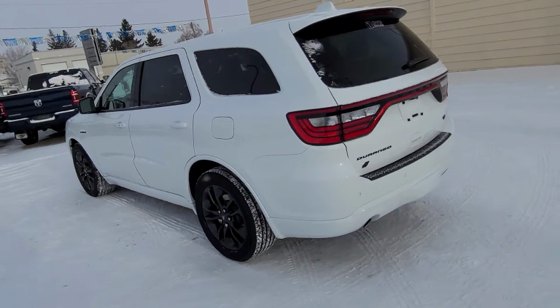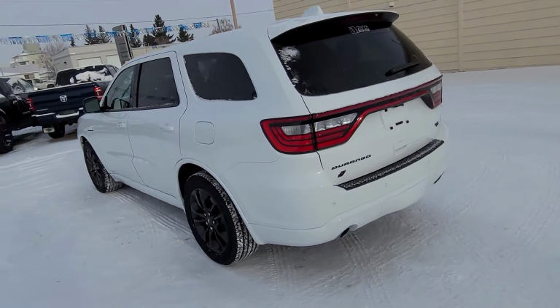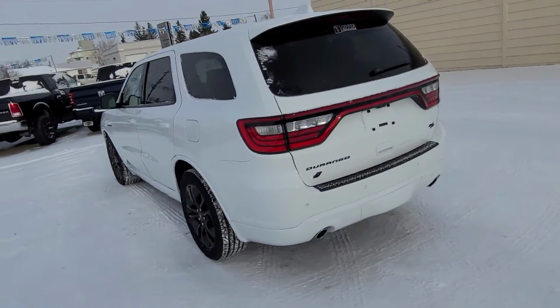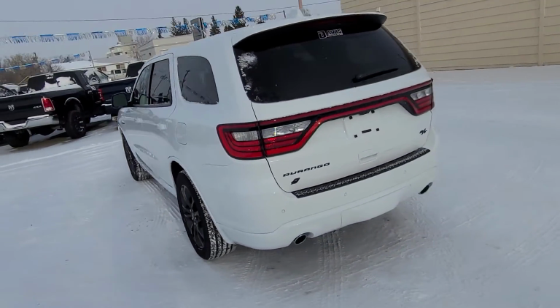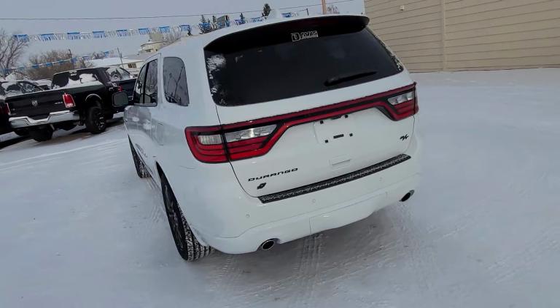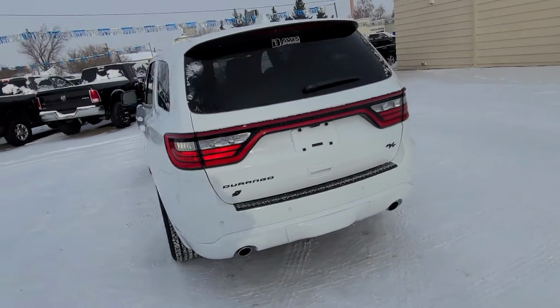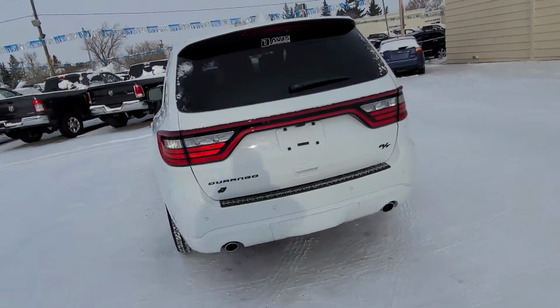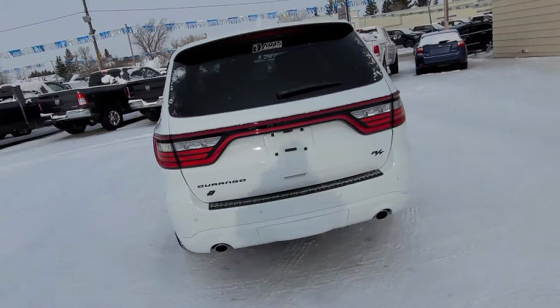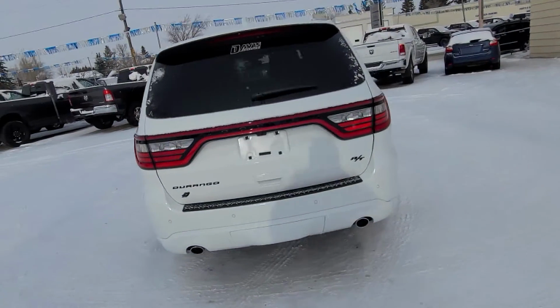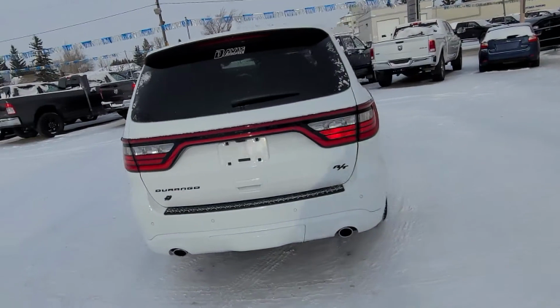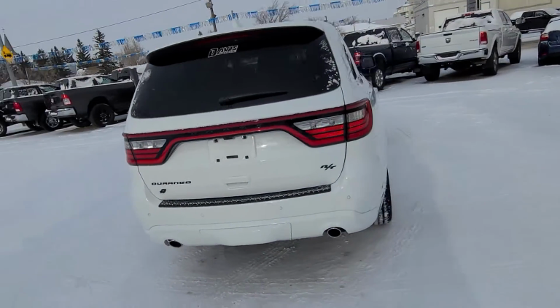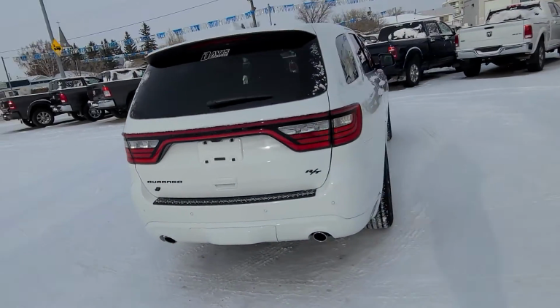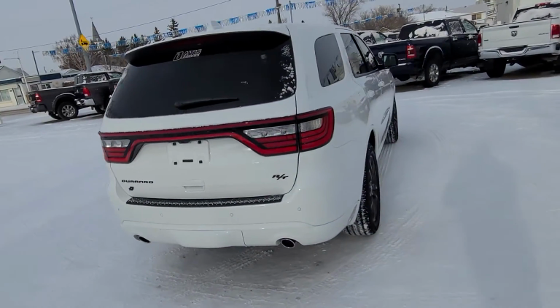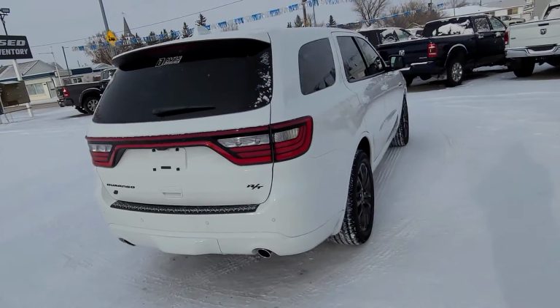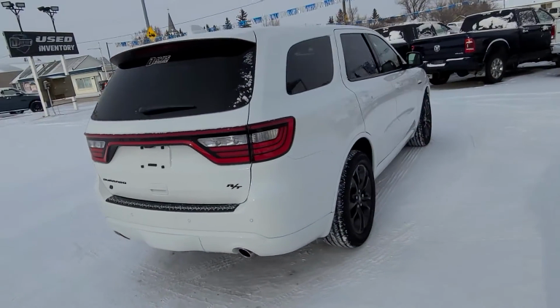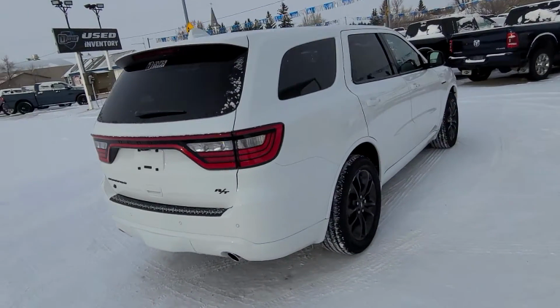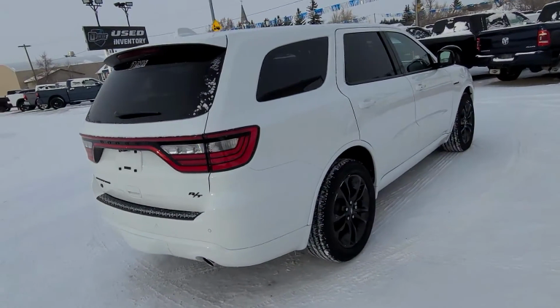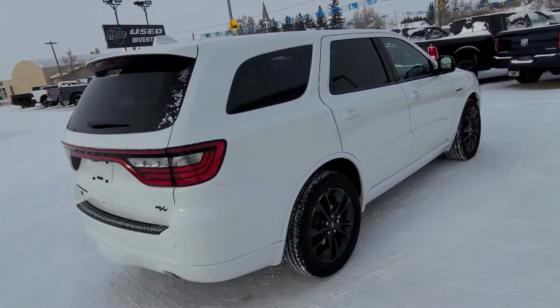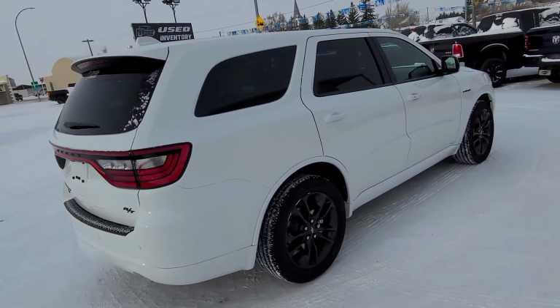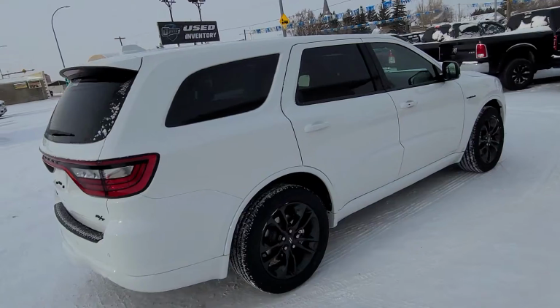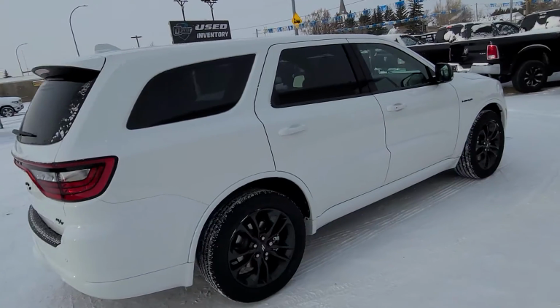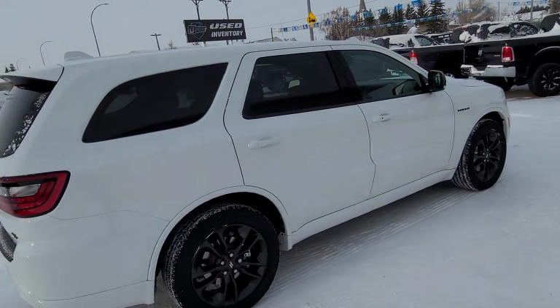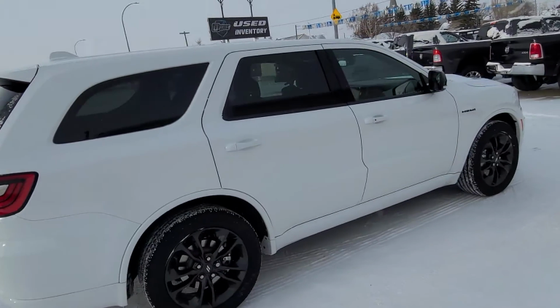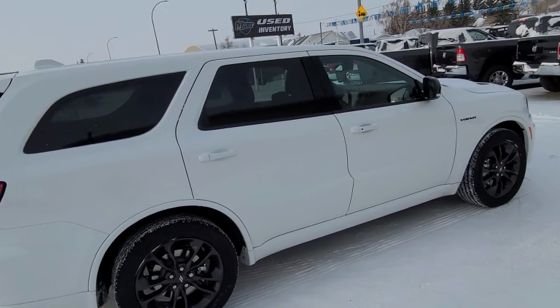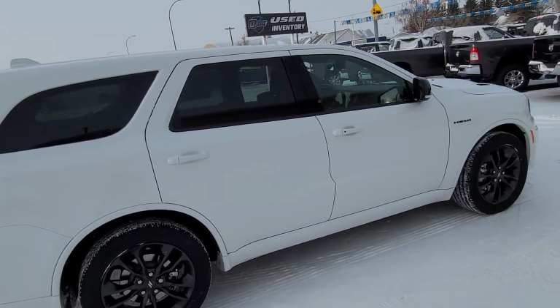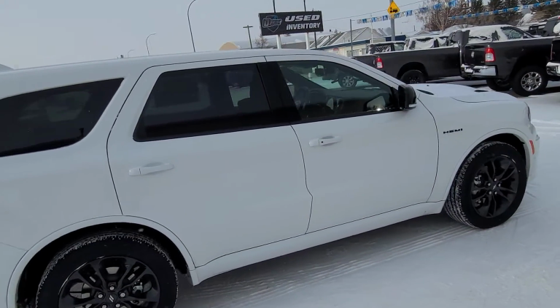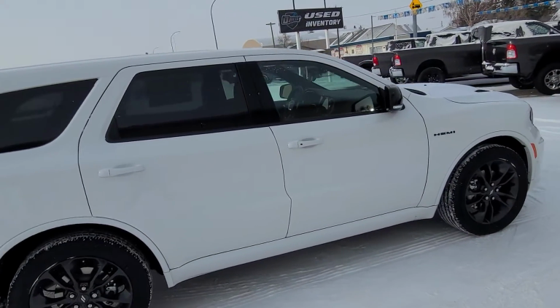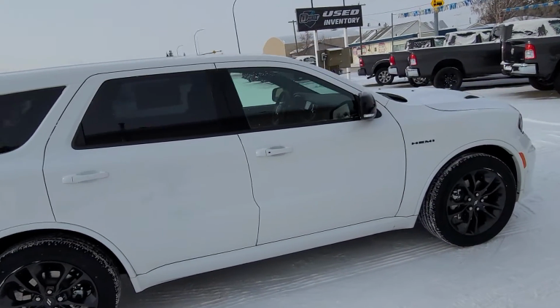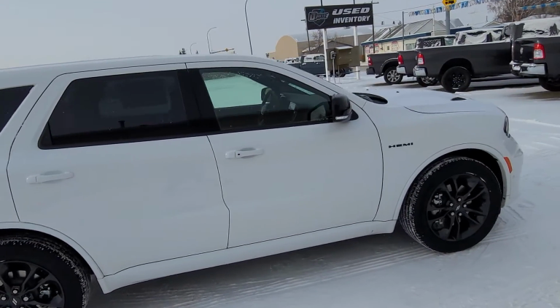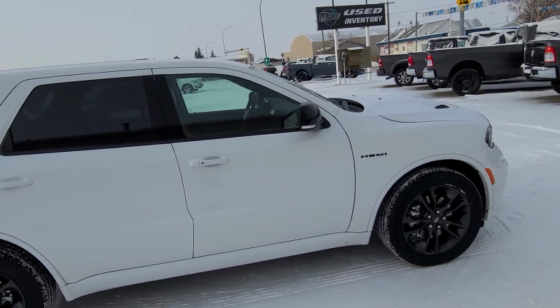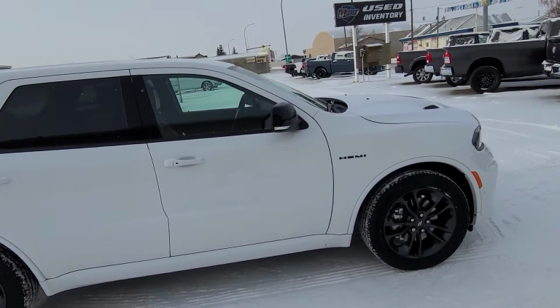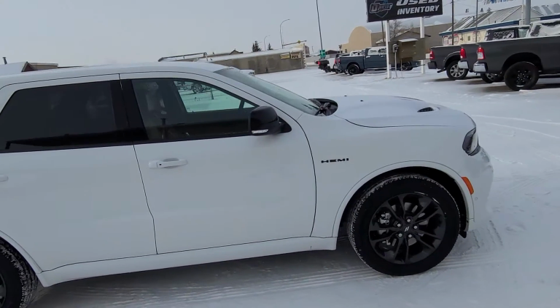Gorgeous red leather interior with seating for six, second row captain's chairs with dual Uconnect DVD players, 10 inch Uconnect screen up front with navigation, satellite radio, and Bluetooth.